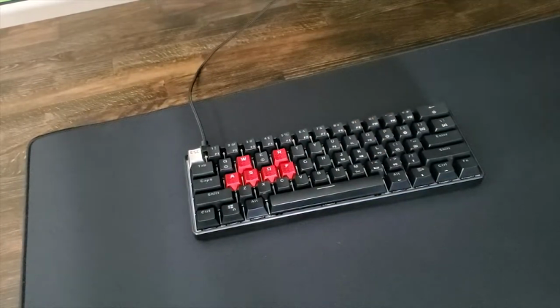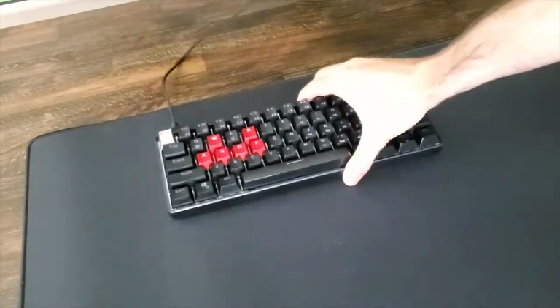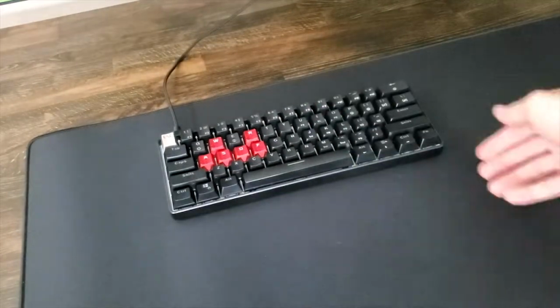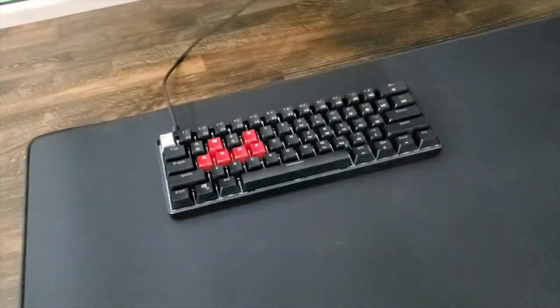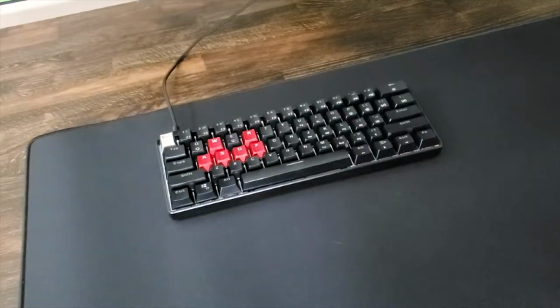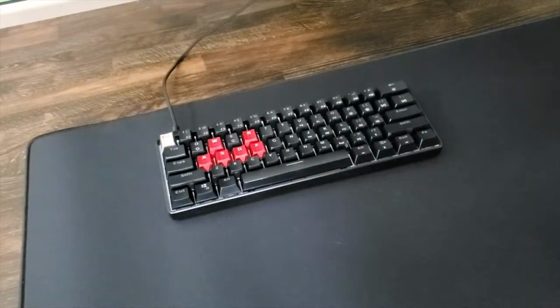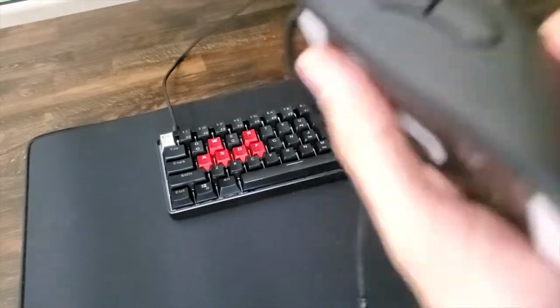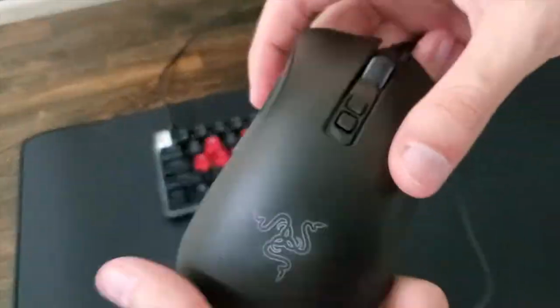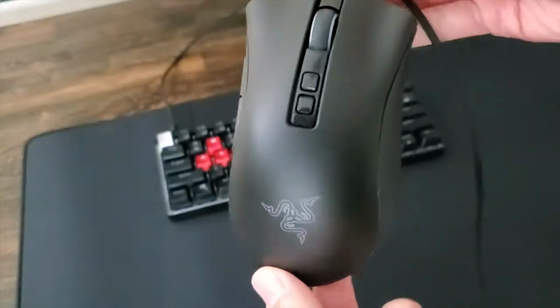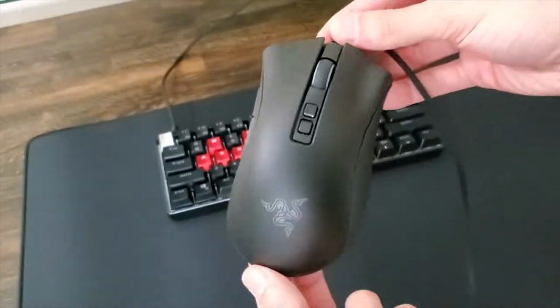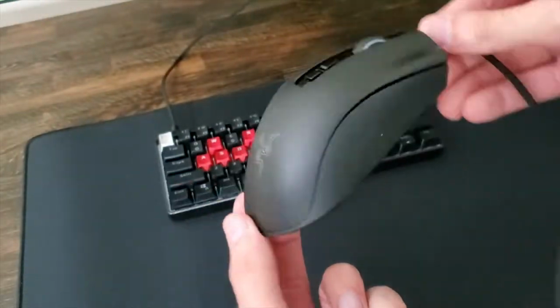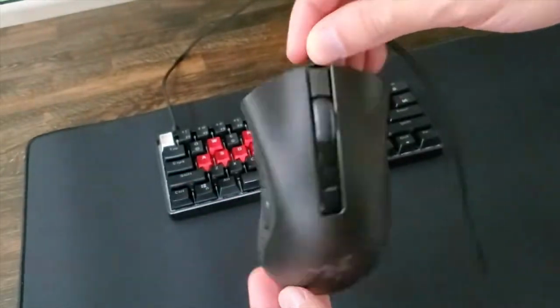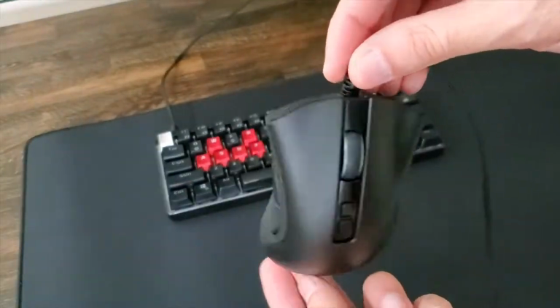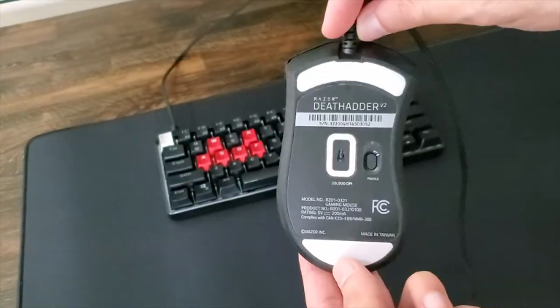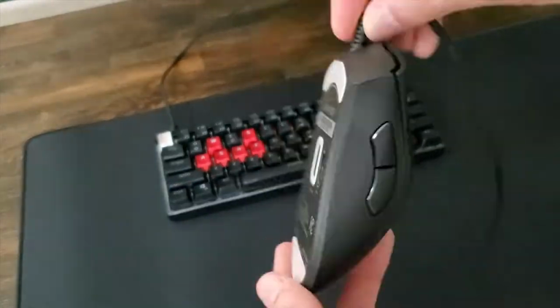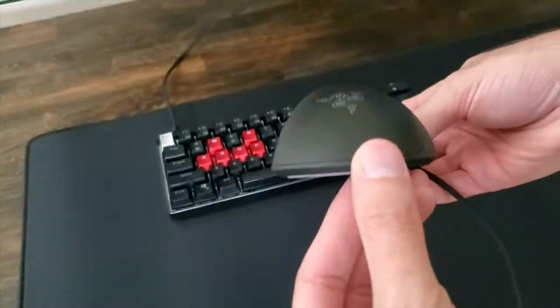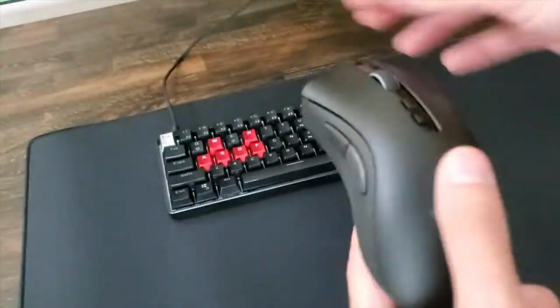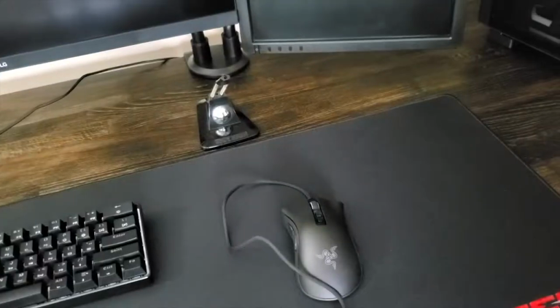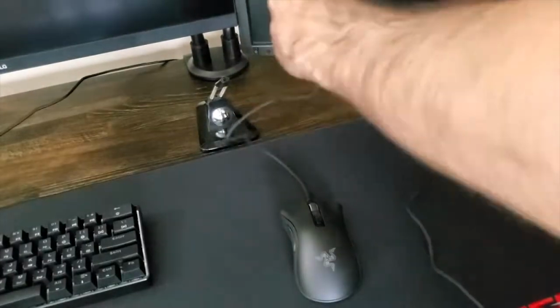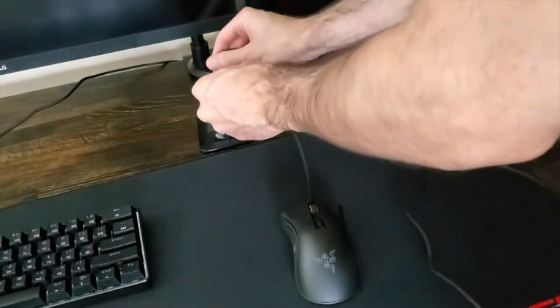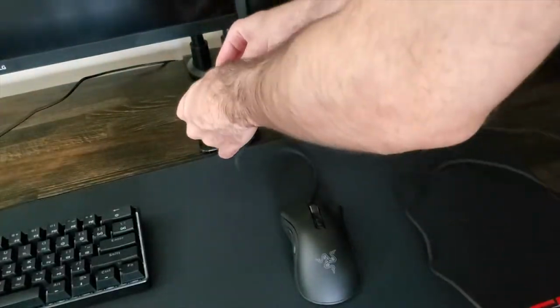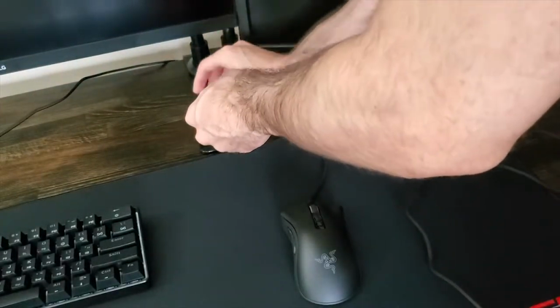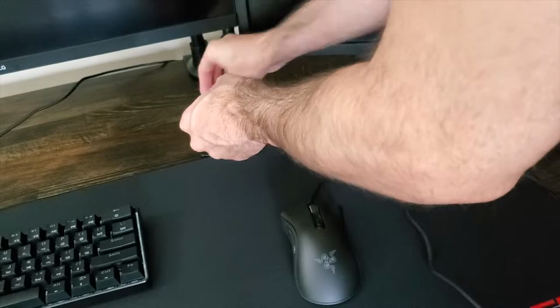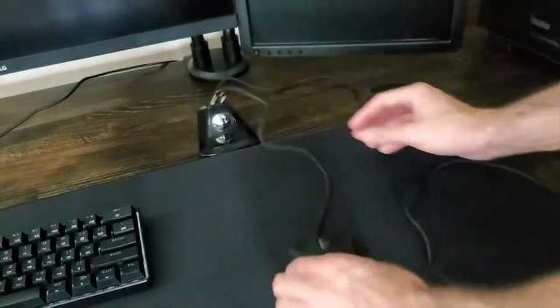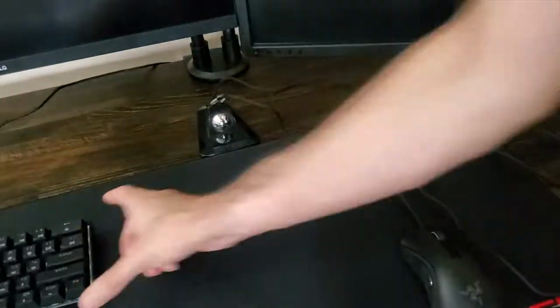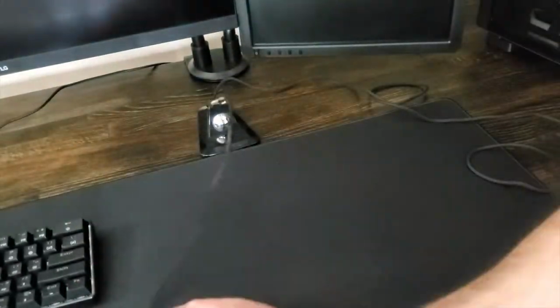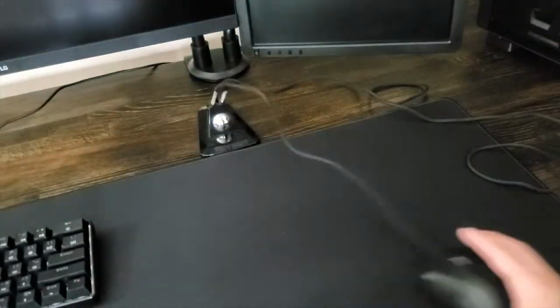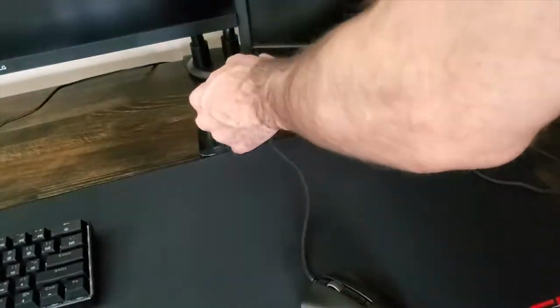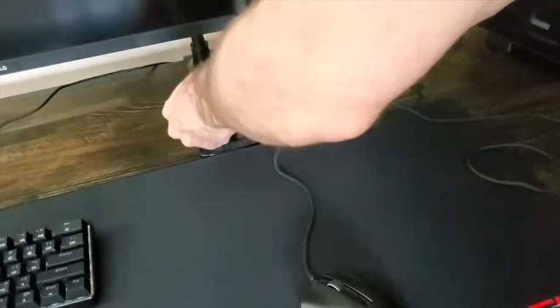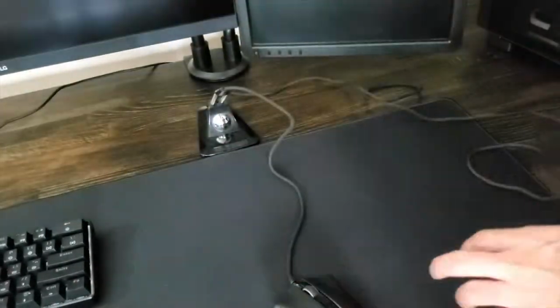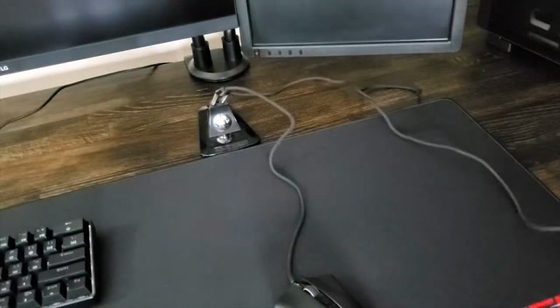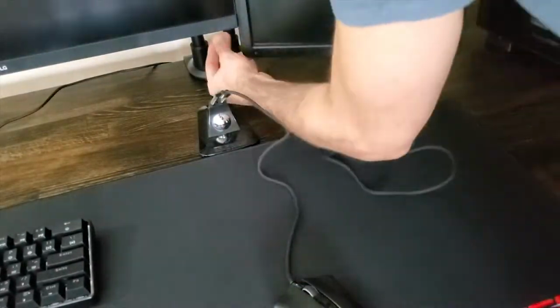I was looking for a big mouse like this — the Razer DeadAdder V2. Right shape, great weight, great sensor, and it also has optical switches.